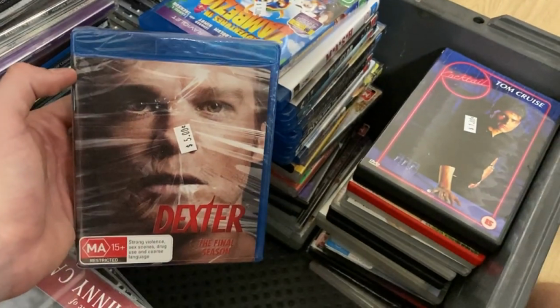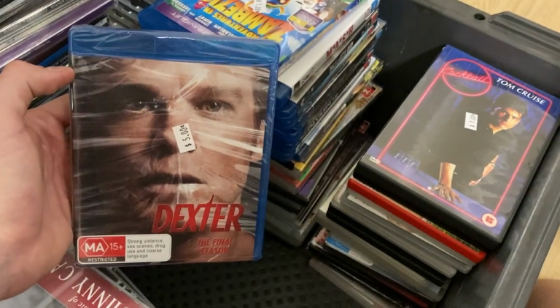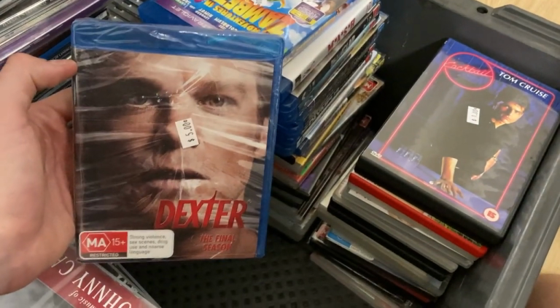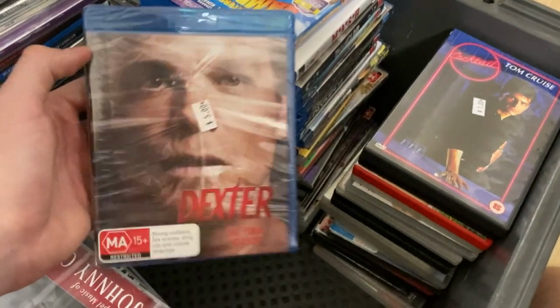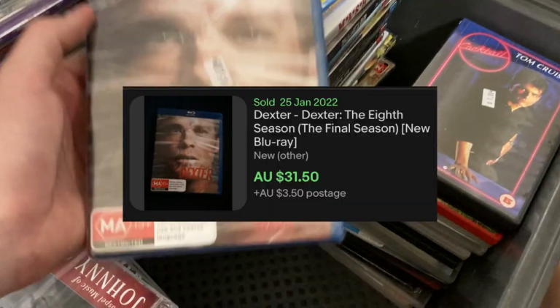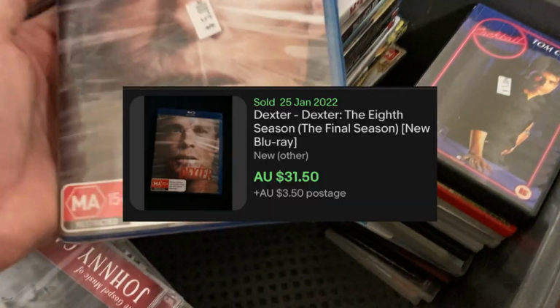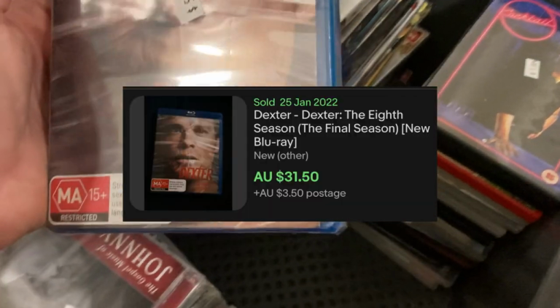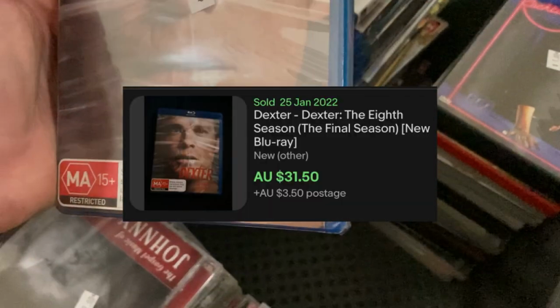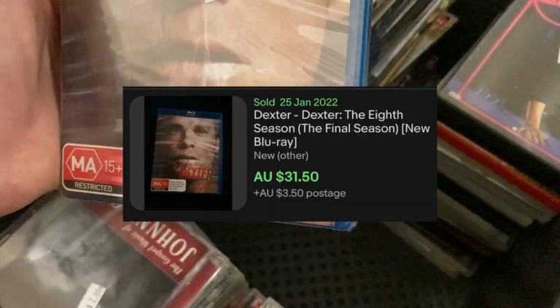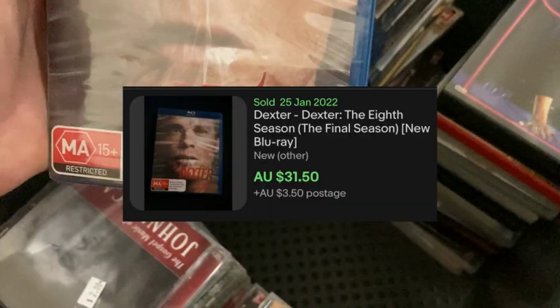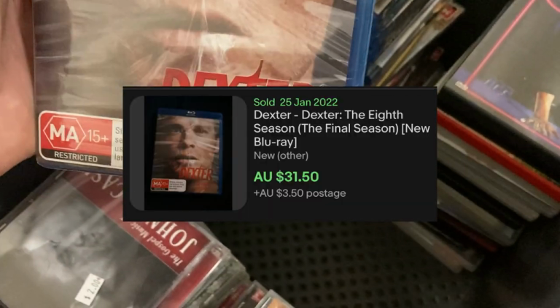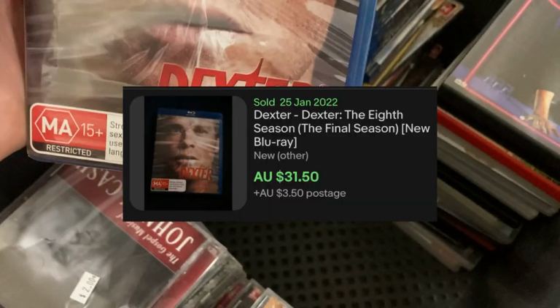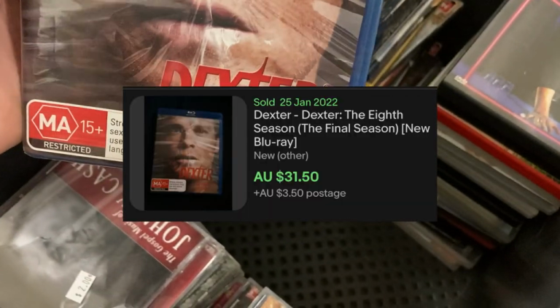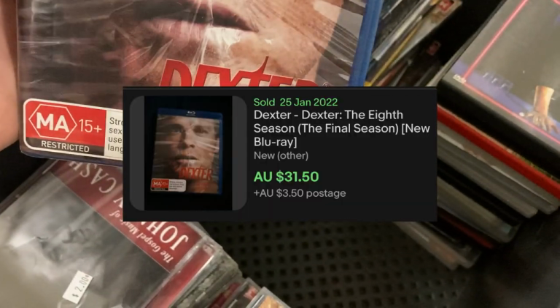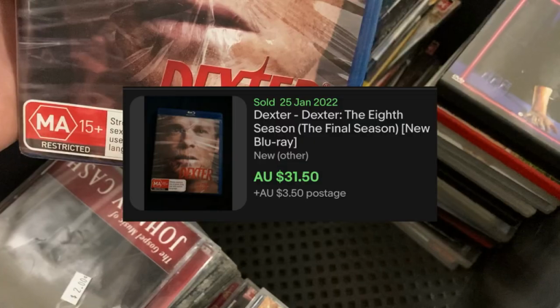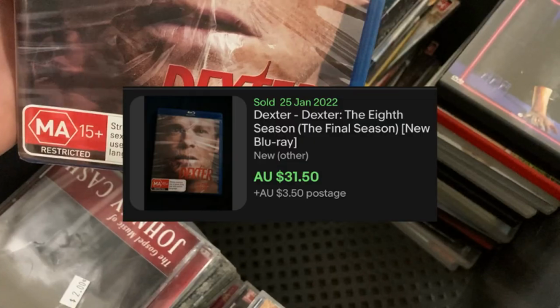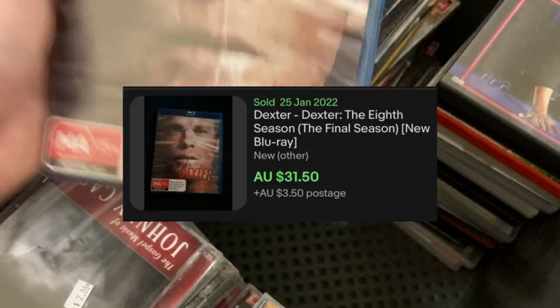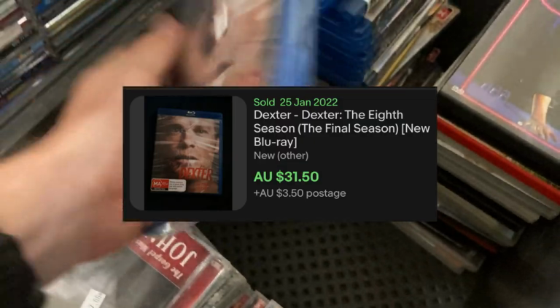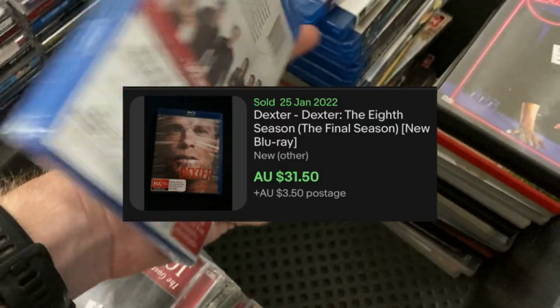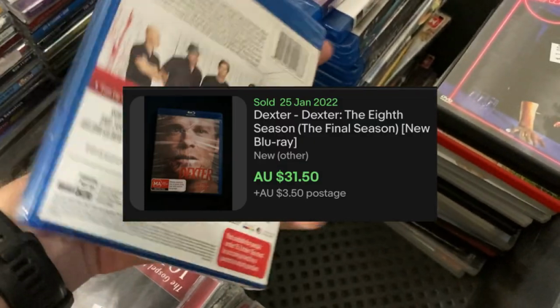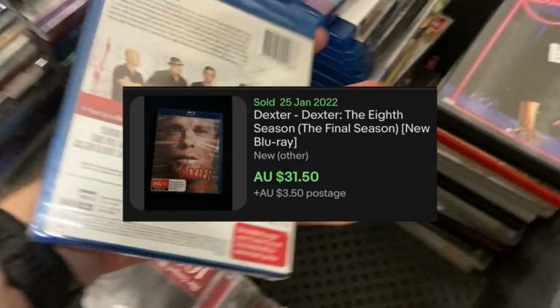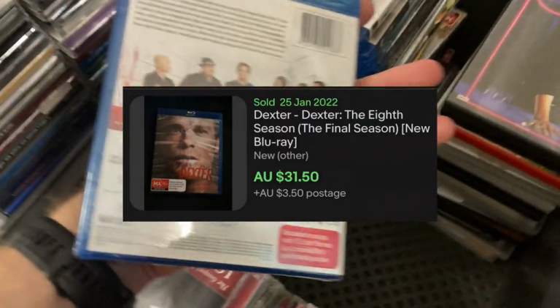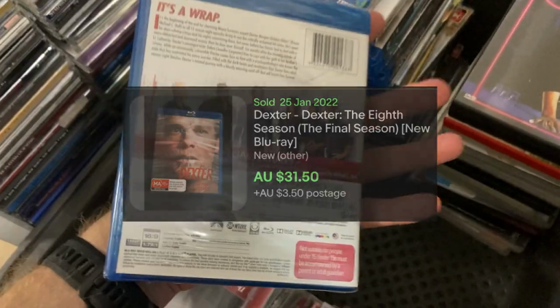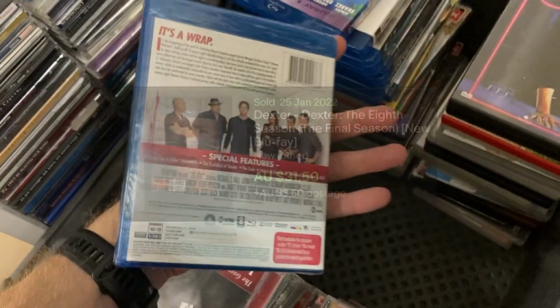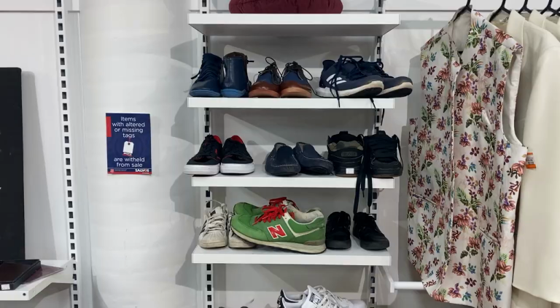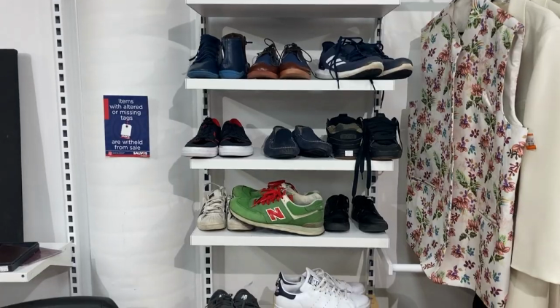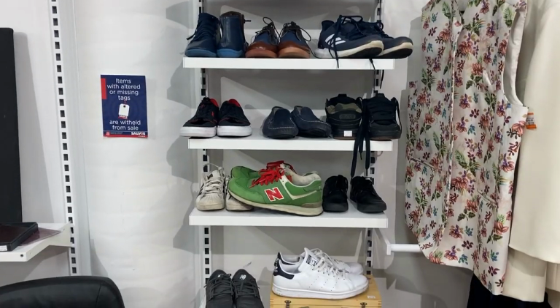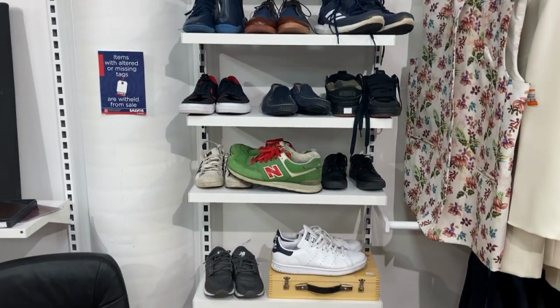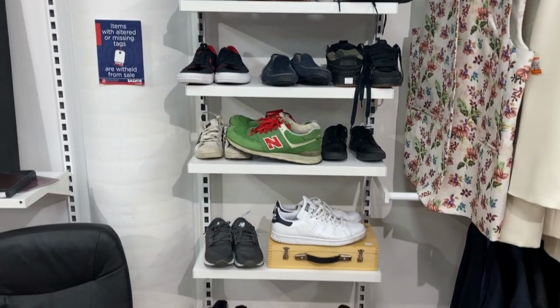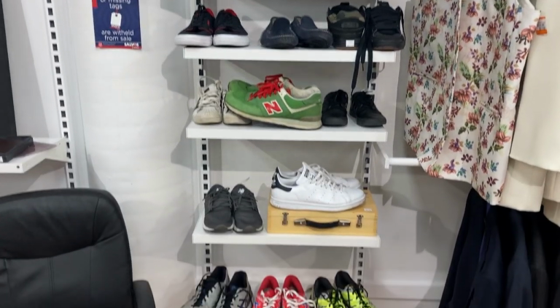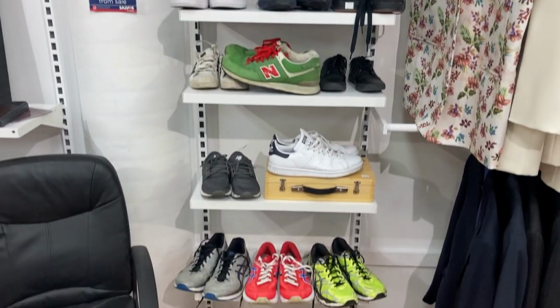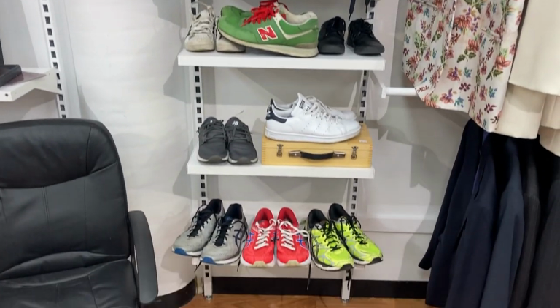This one's $5 for a brand new Blu-ray — it's not the best, but I always look for the final seasons of TV shows, so that should do well.